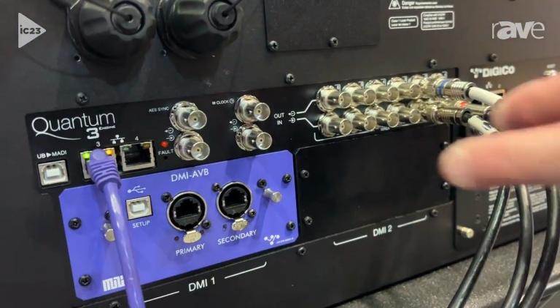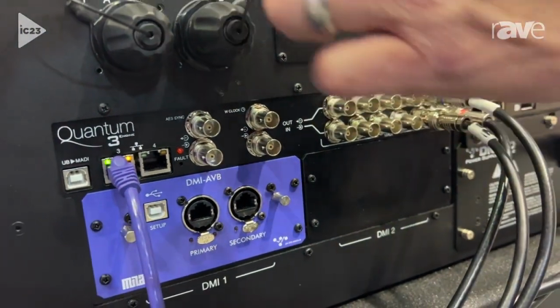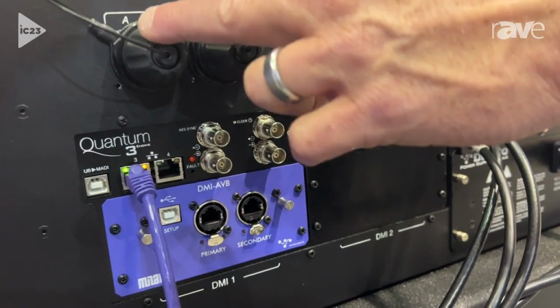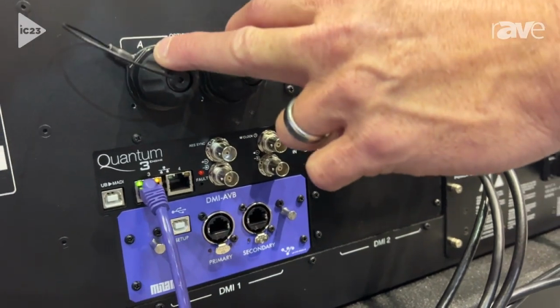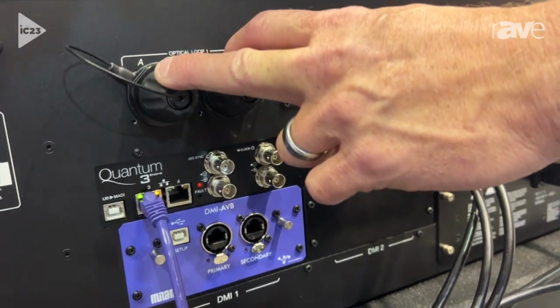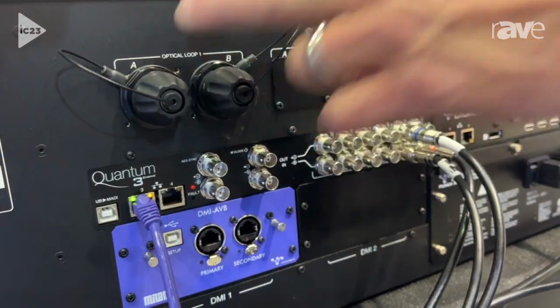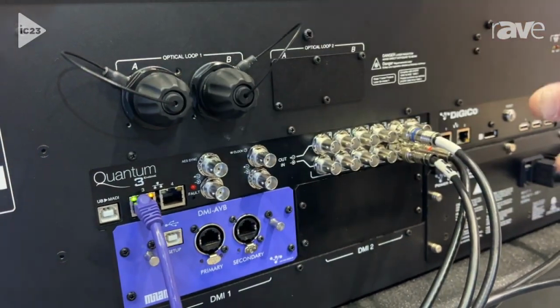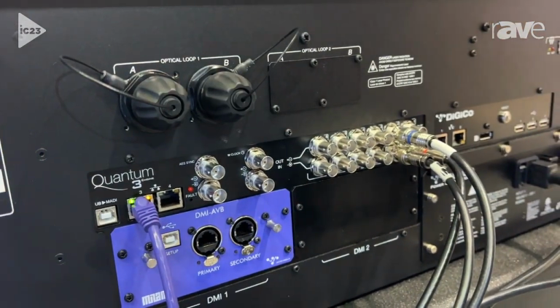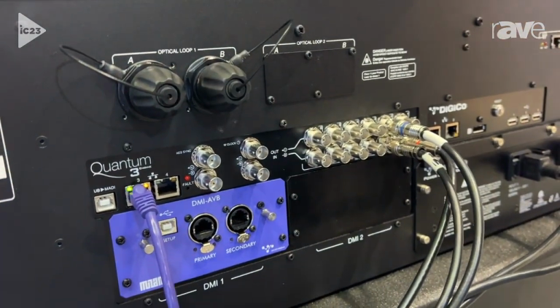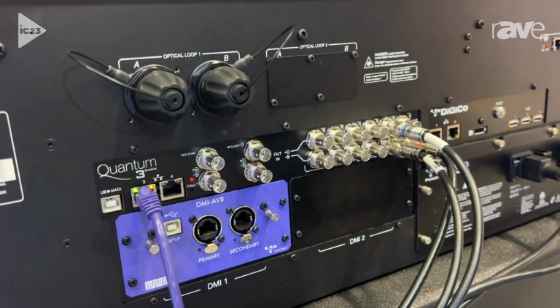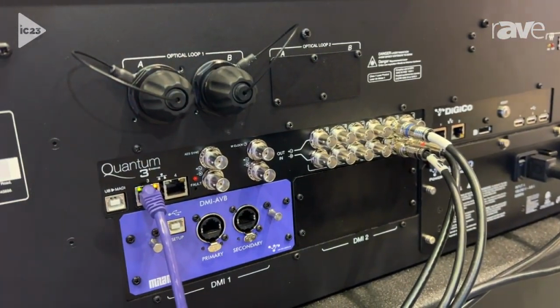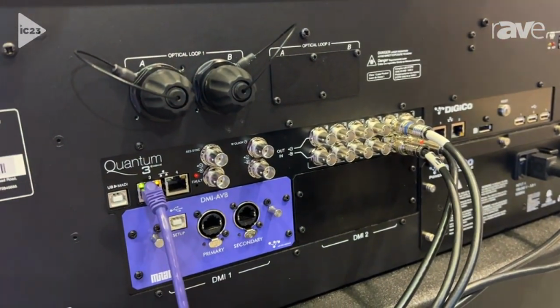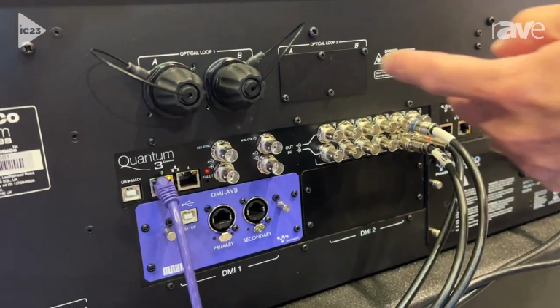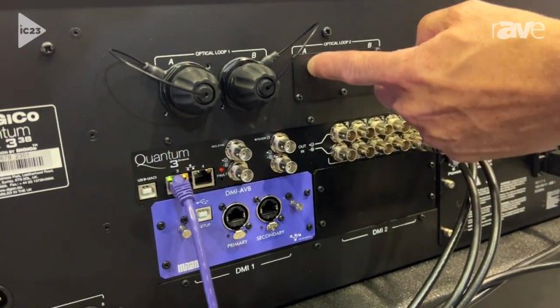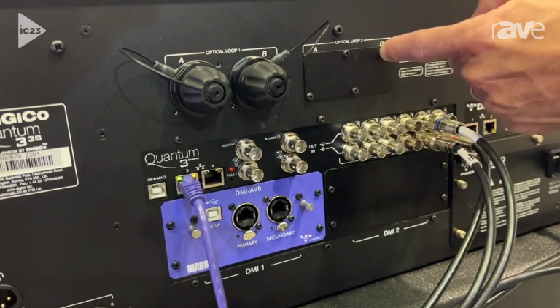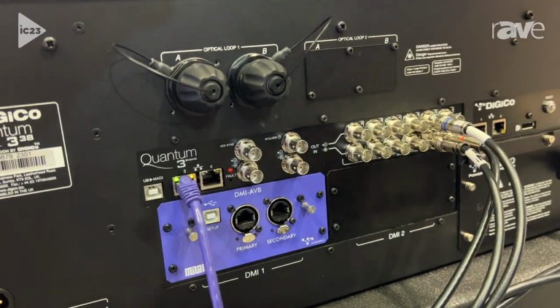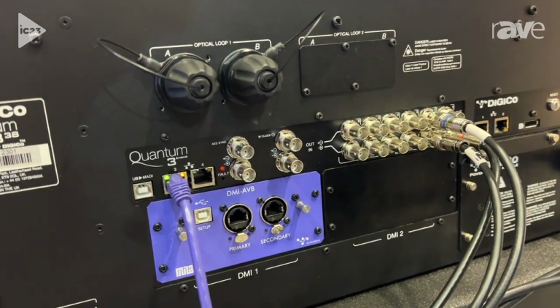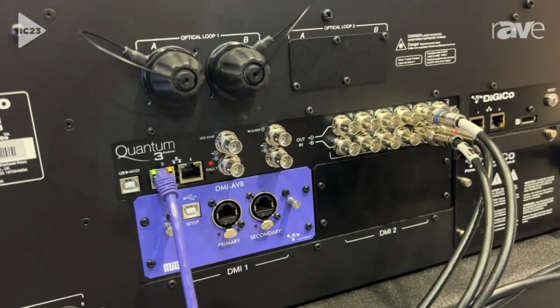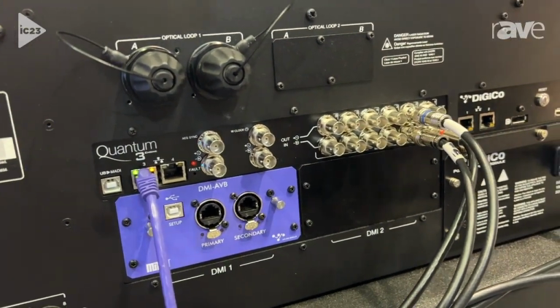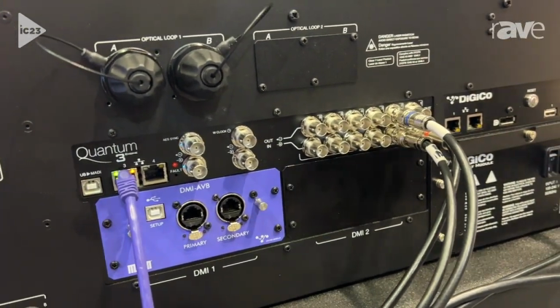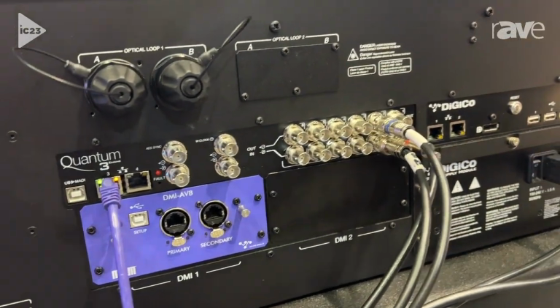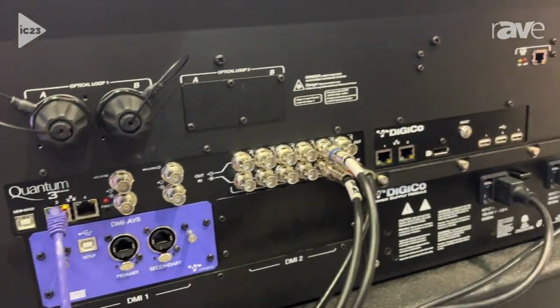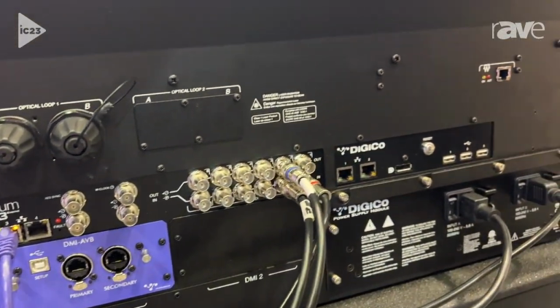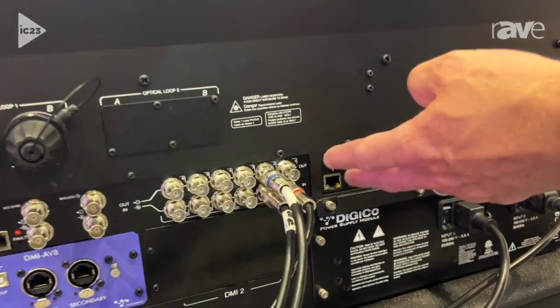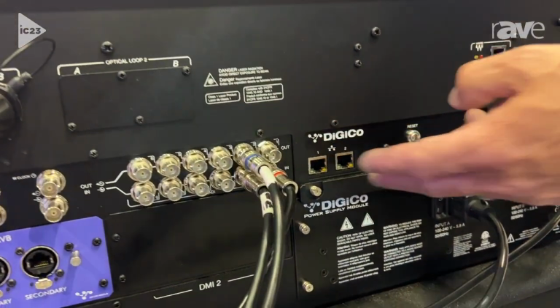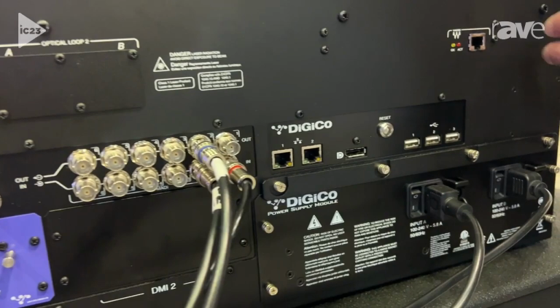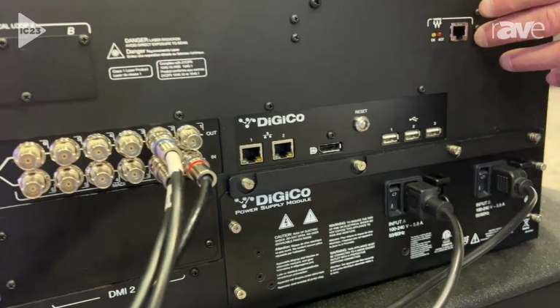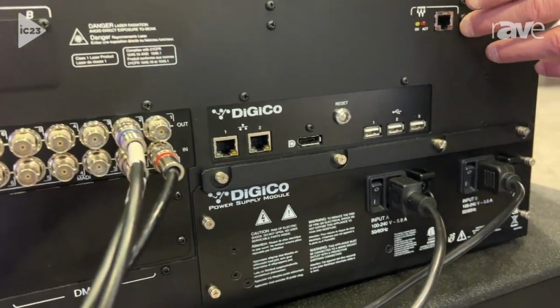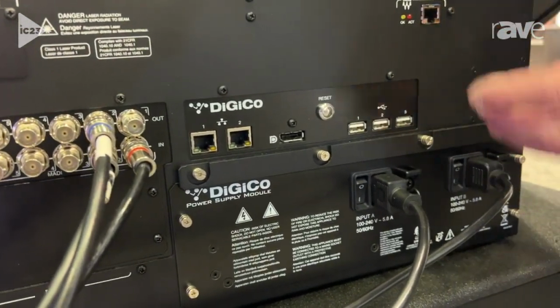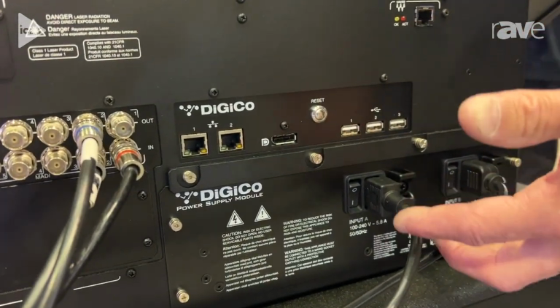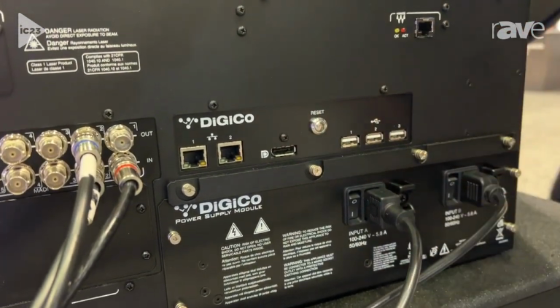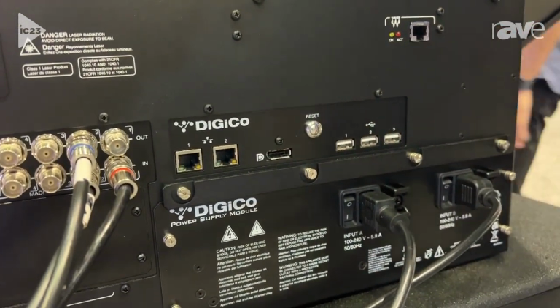I can have a fiber optic loop number one with five surfaces and 14 racks, plus console to console busing. In addition, I can add a second optical loop if I want. You've got a built-in network switch here, built-in Waves with a dual redundant power supply.